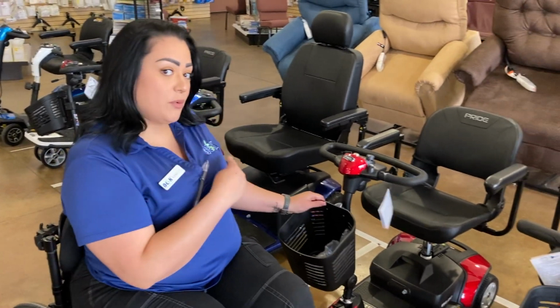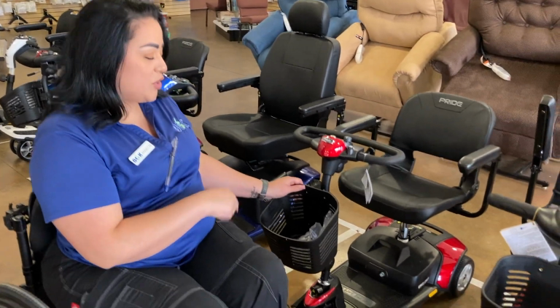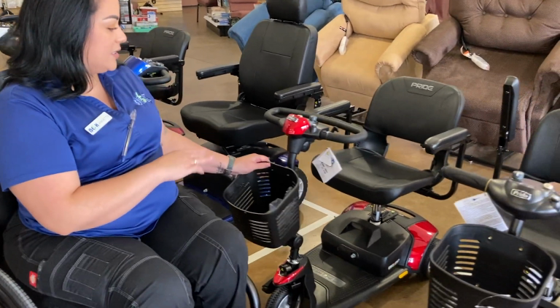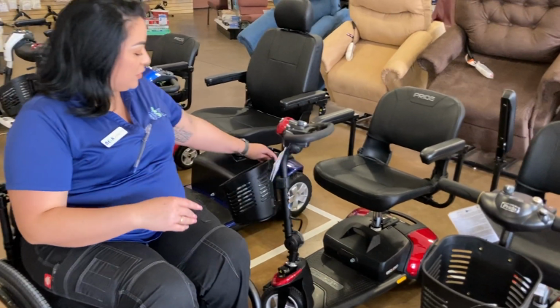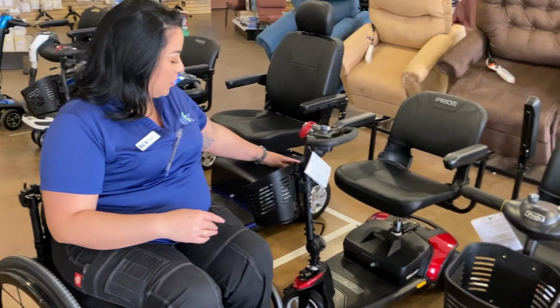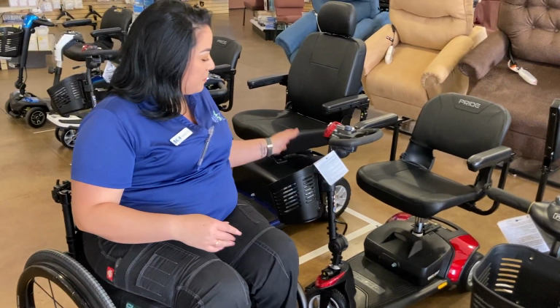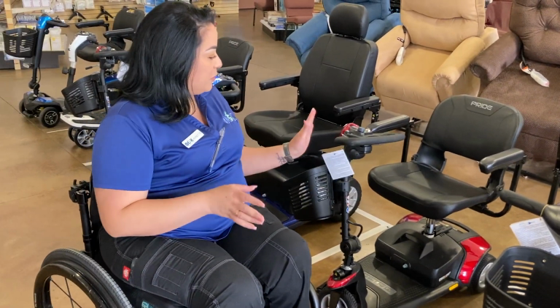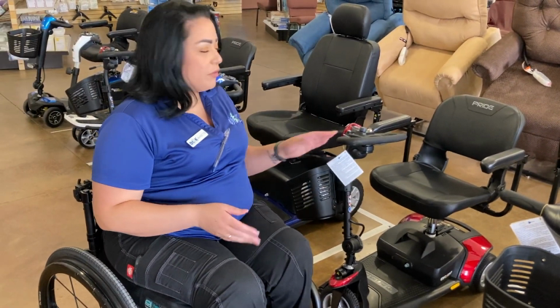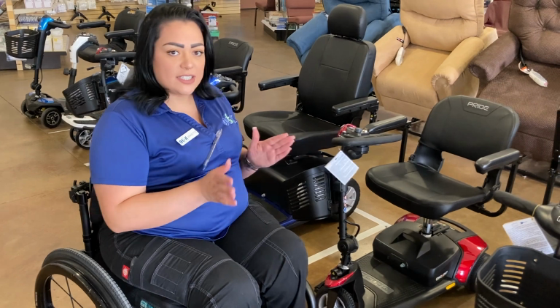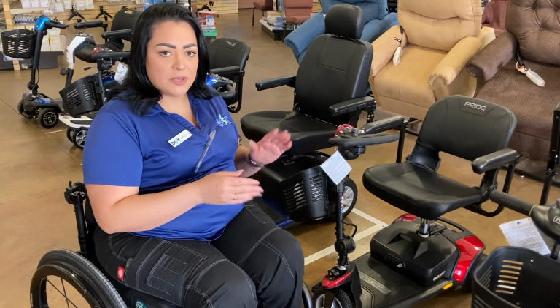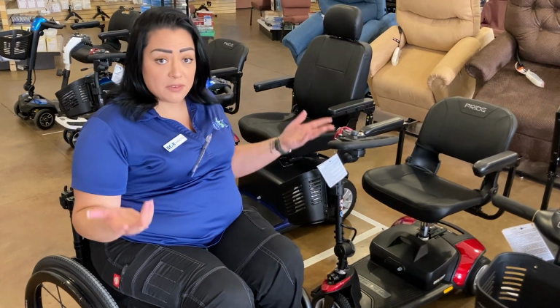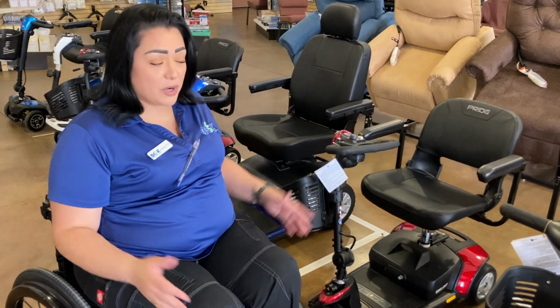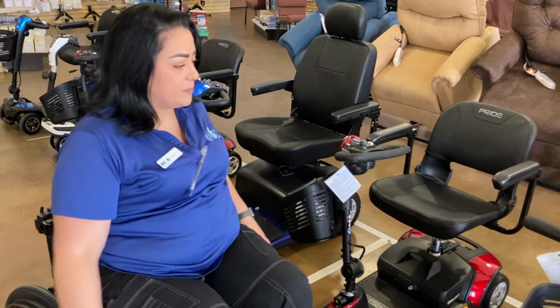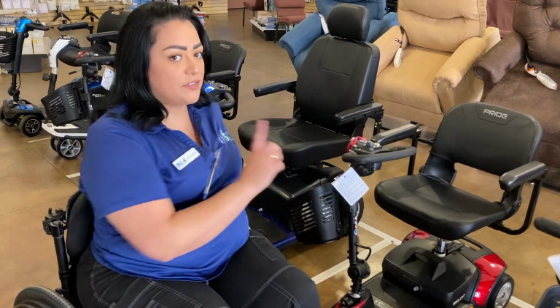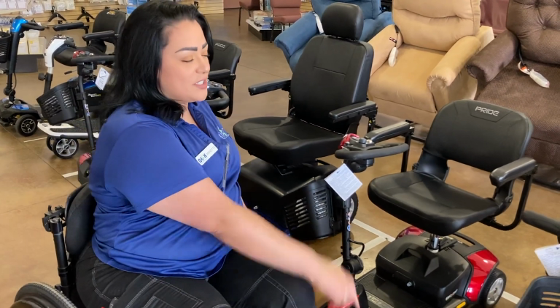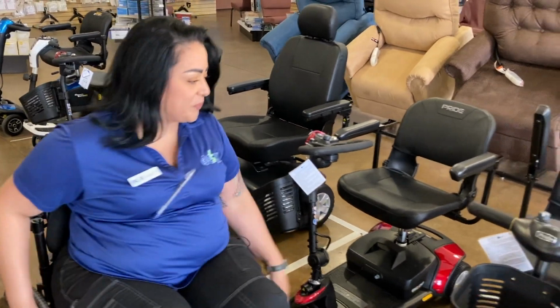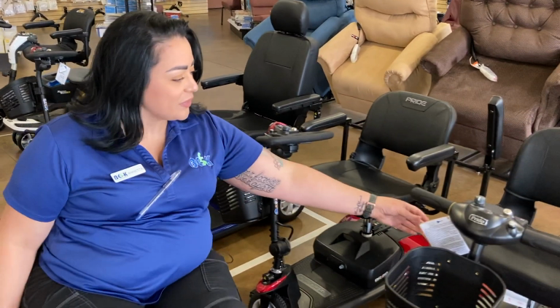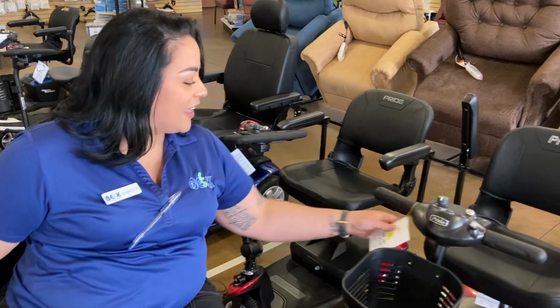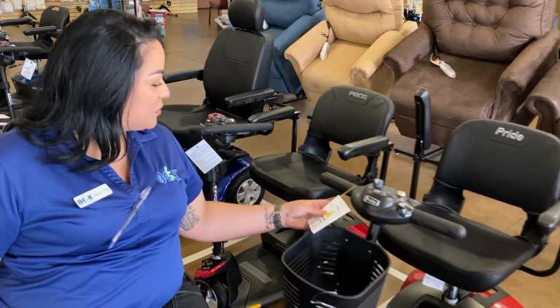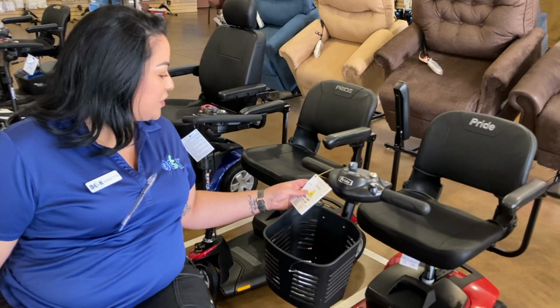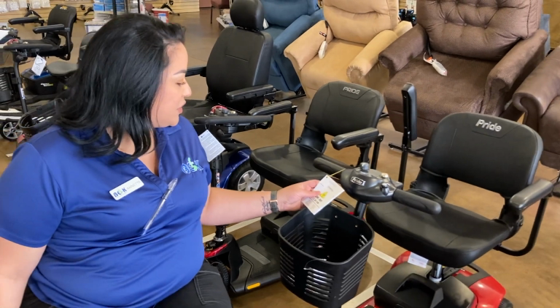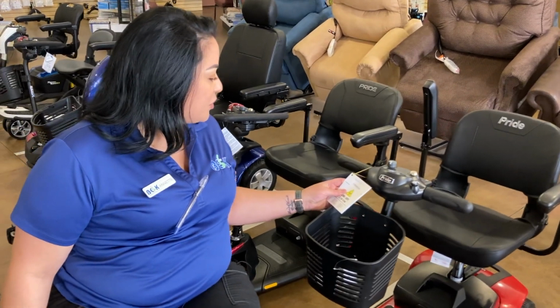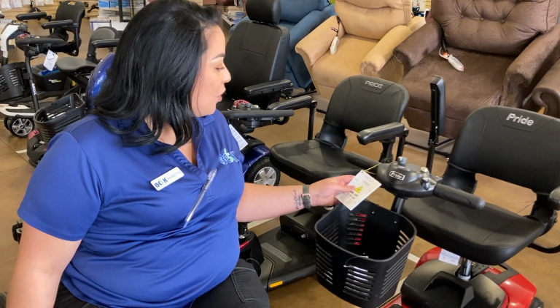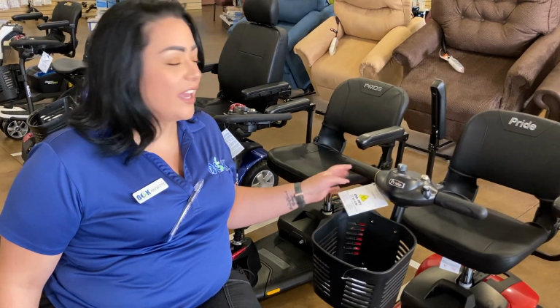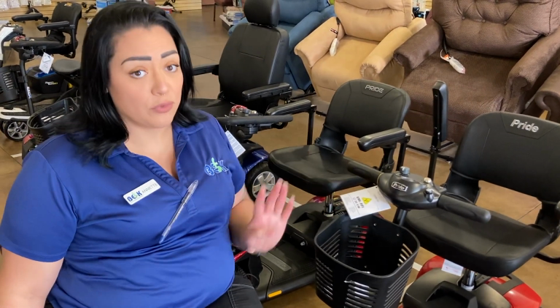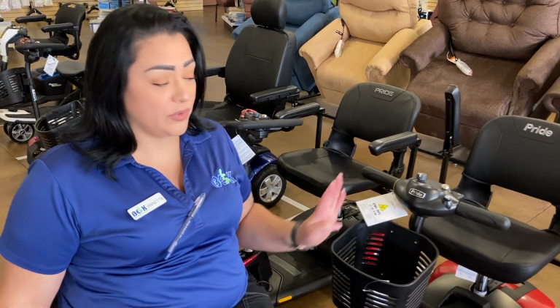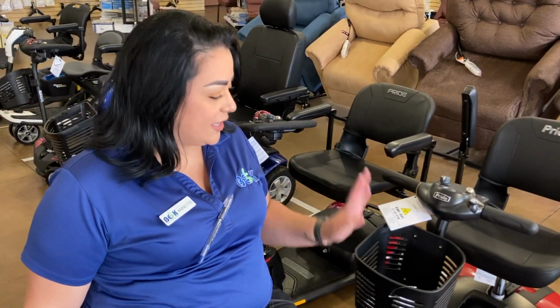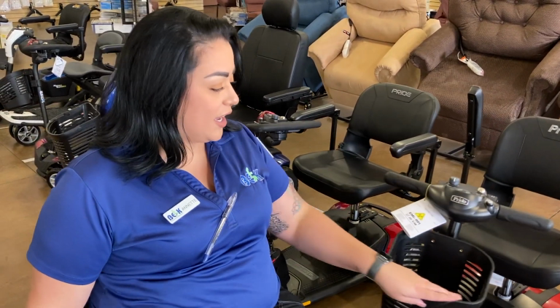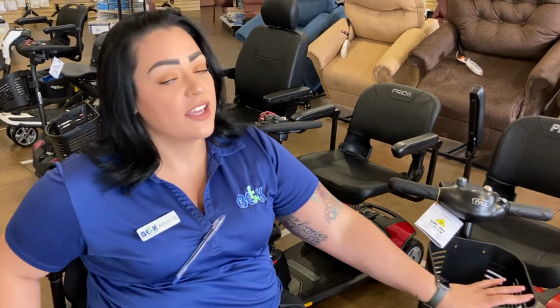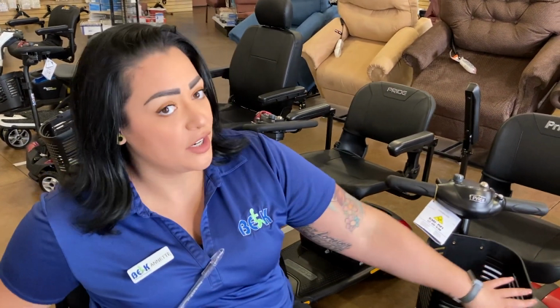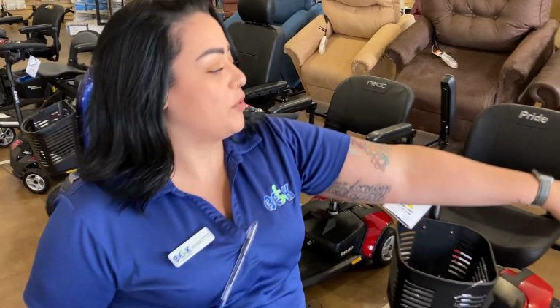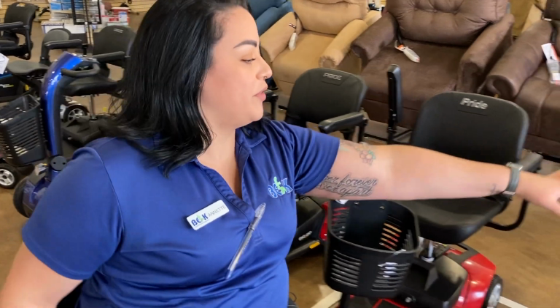And then this one is going to be the Elite Traveler three wheels — like the one I was showing you, but this is going to be a little bit smaller, a little bit better for tight small spaces, maybe a little apartment. Different colors as well. This one right here is going to be your GoGo Ultra X four wheels, and this one has a three wheel version right here as well.